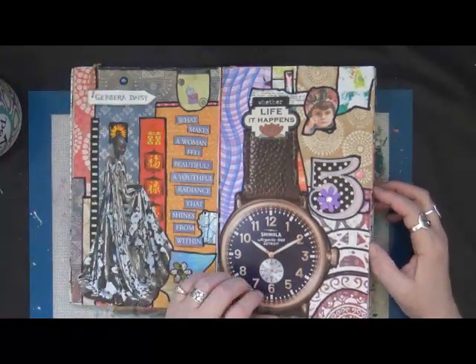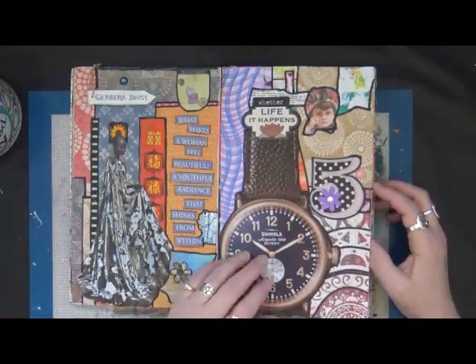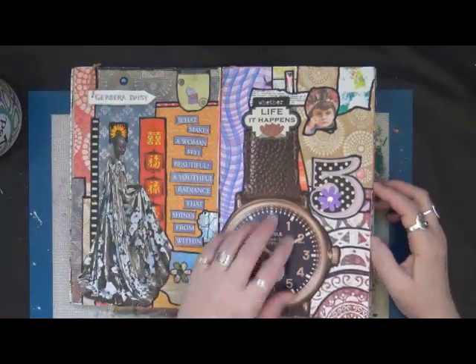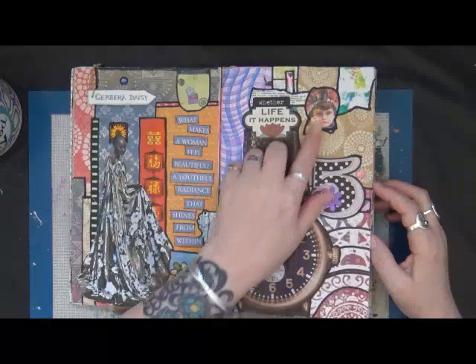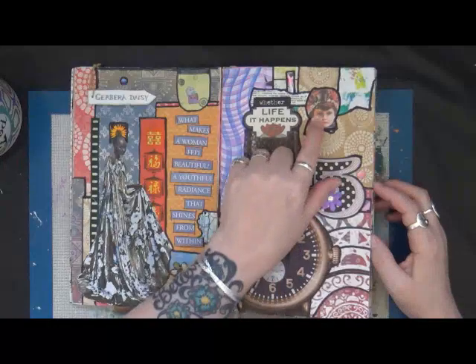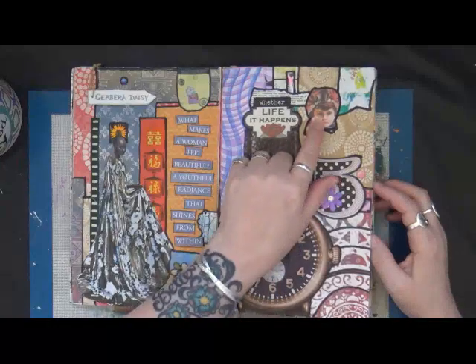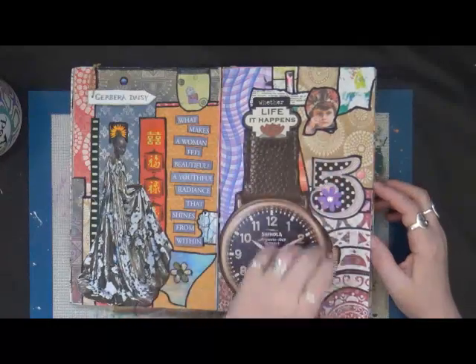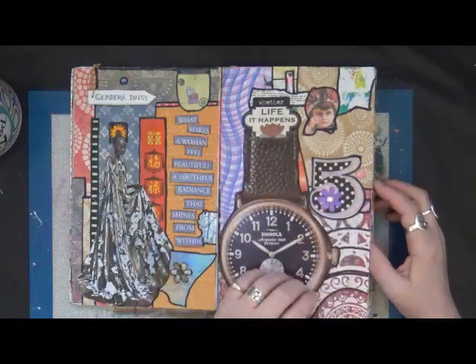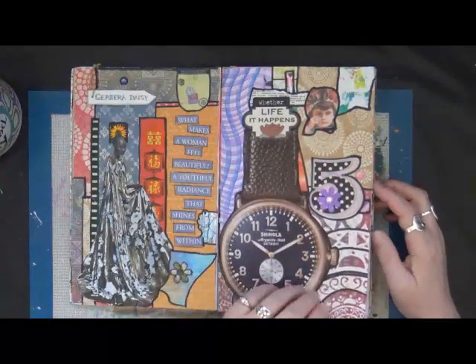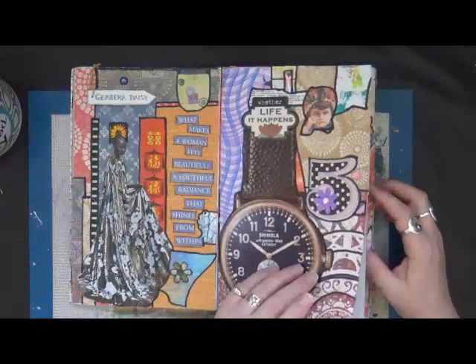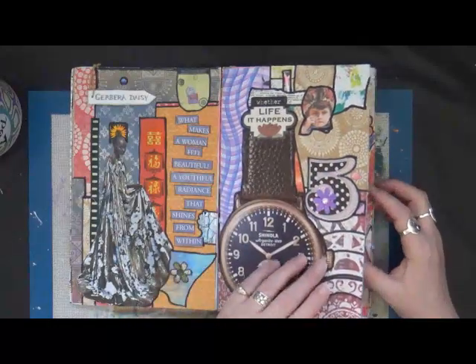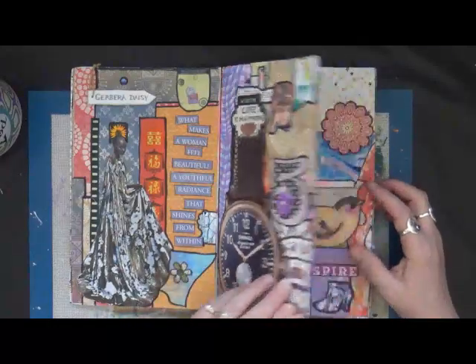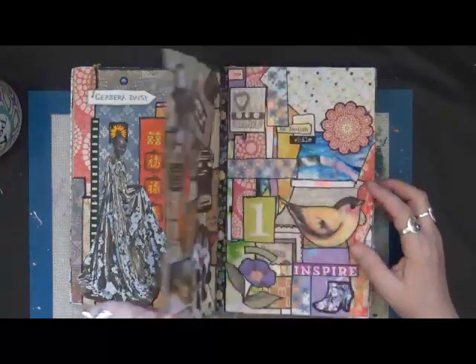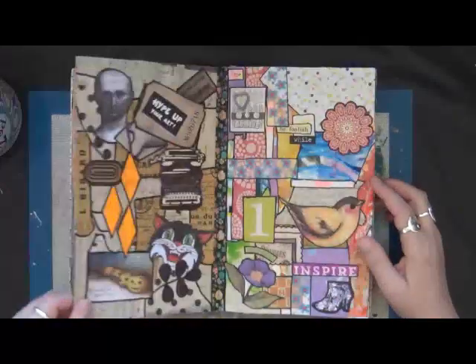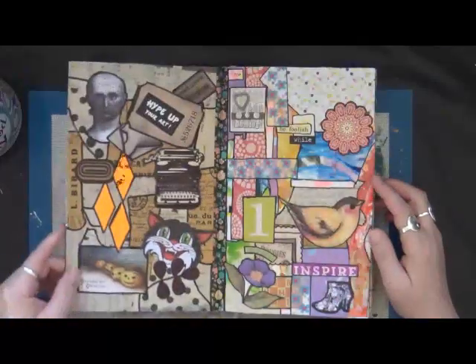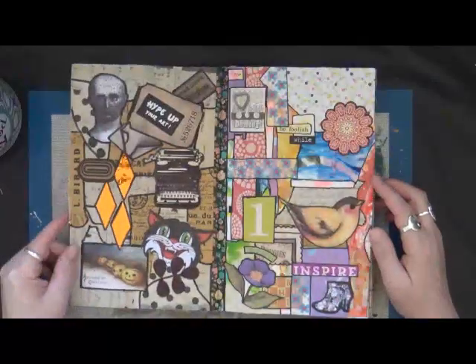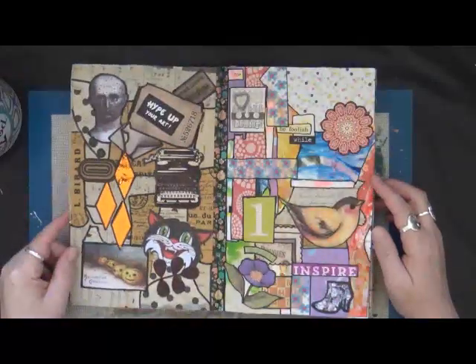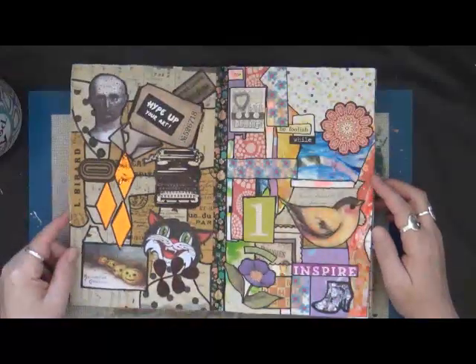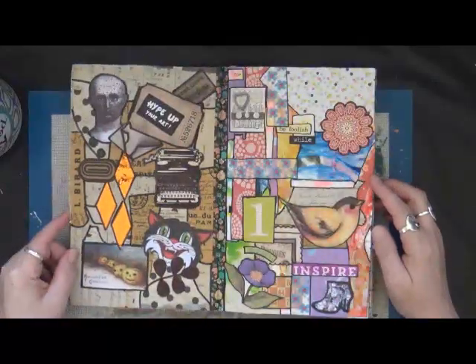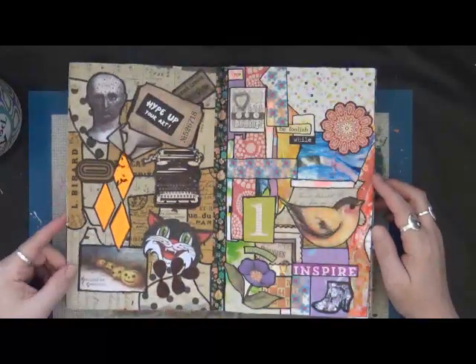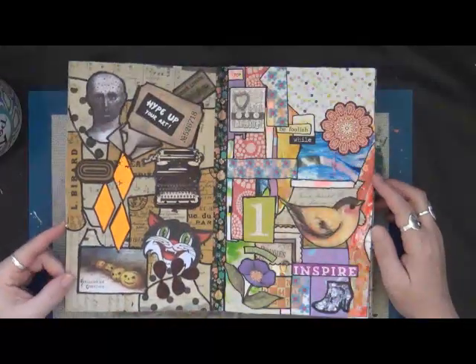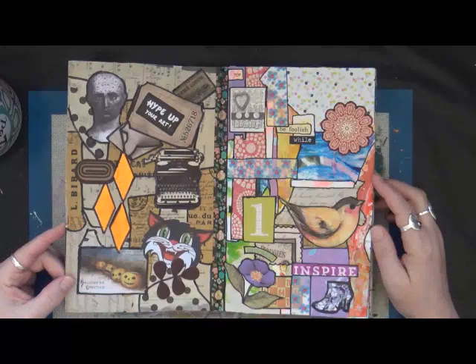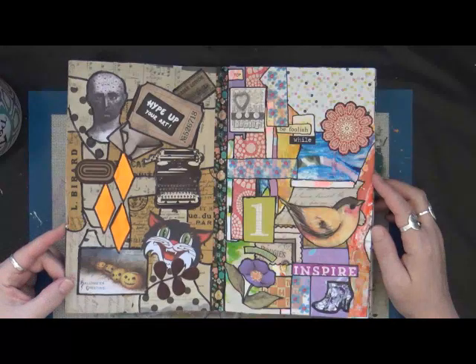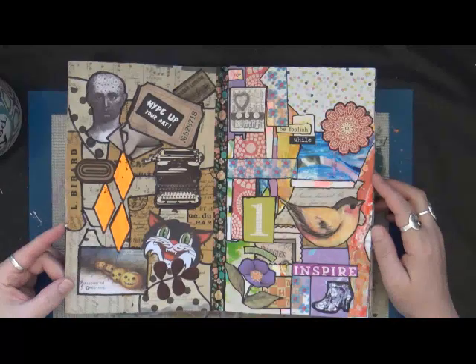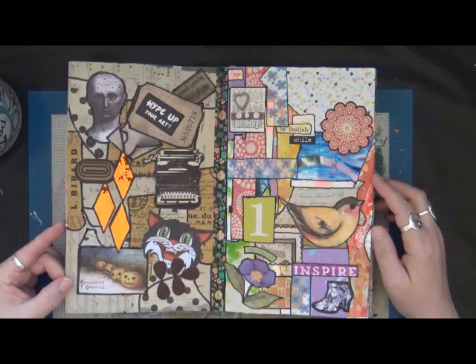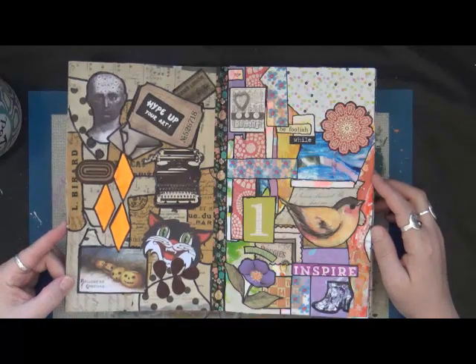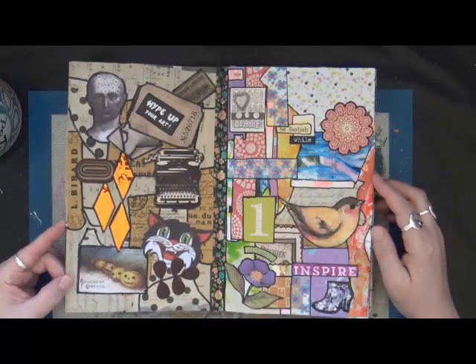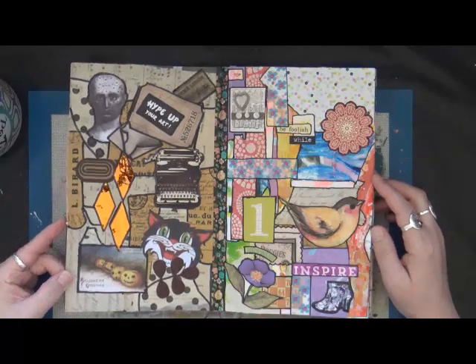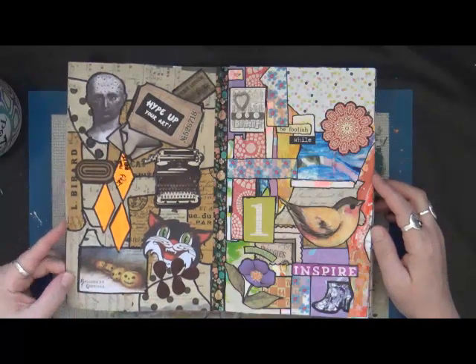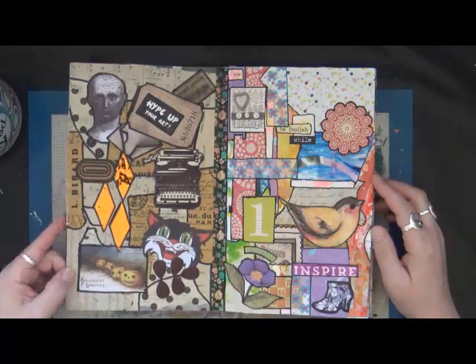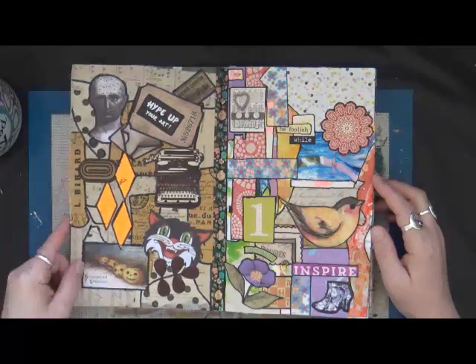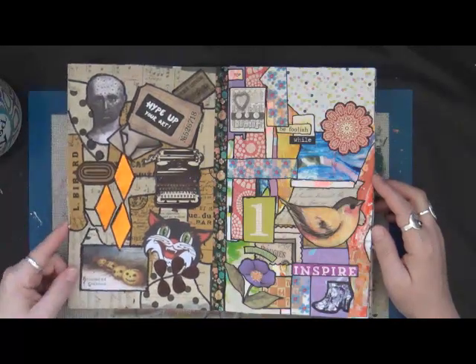Look at the lady with her little eyeglass — and 'hype up your art.' I don't know, just fun stuff.